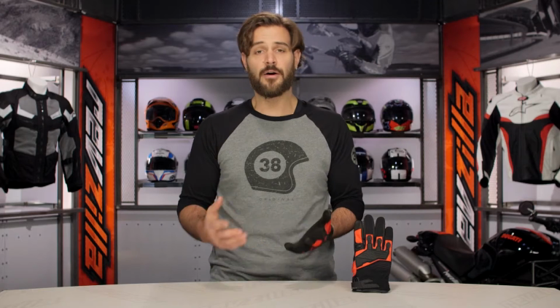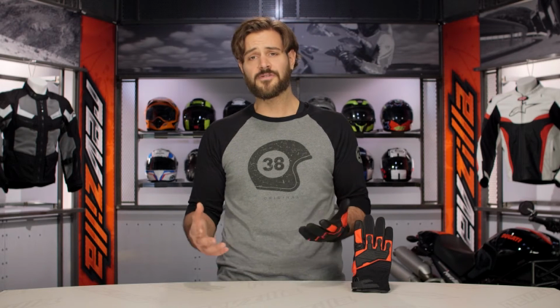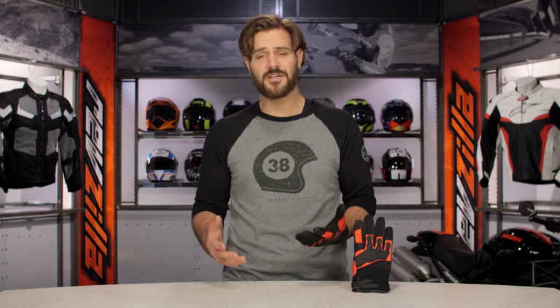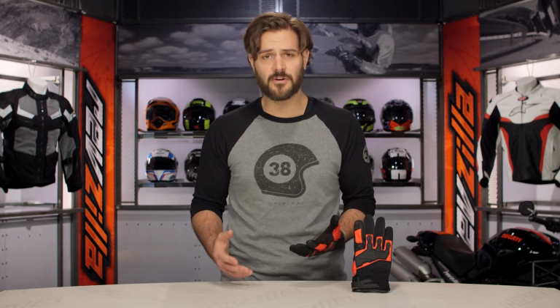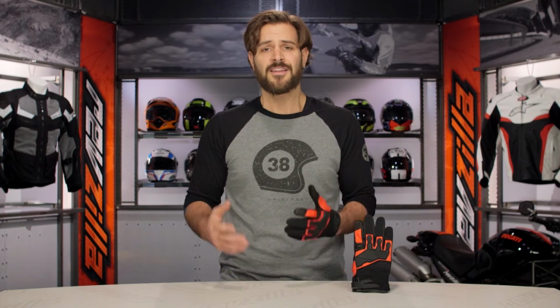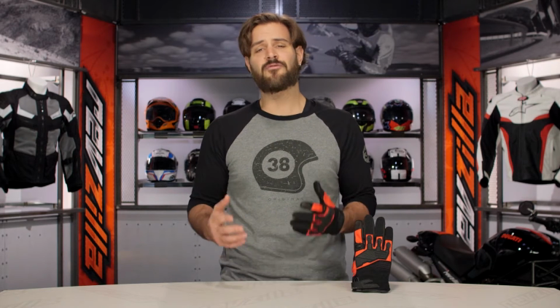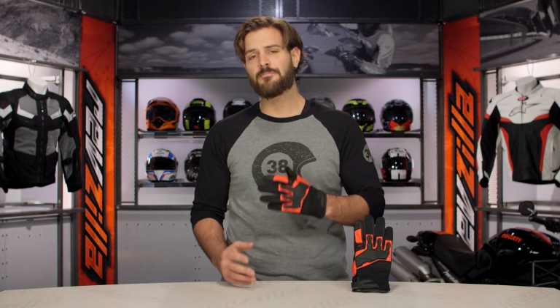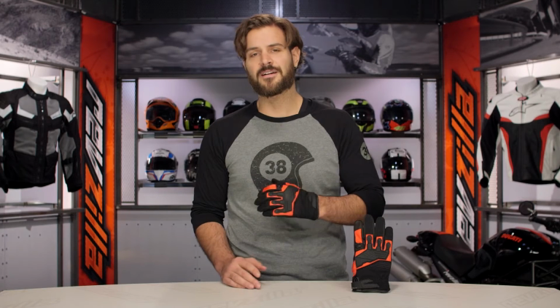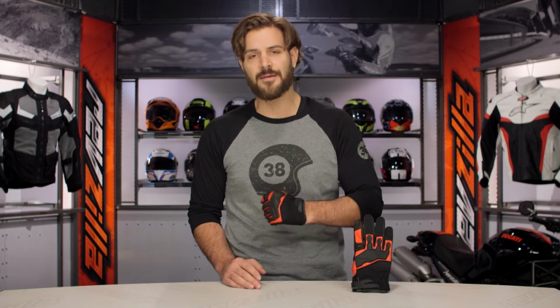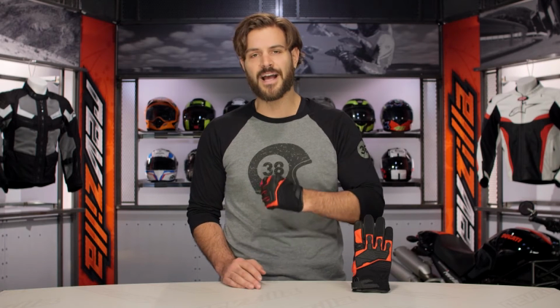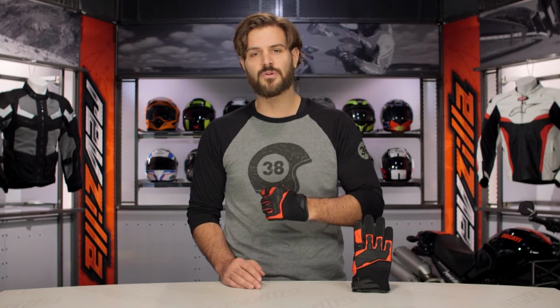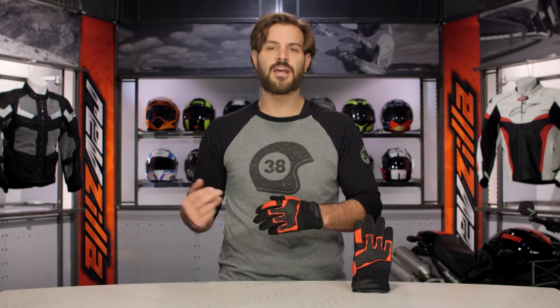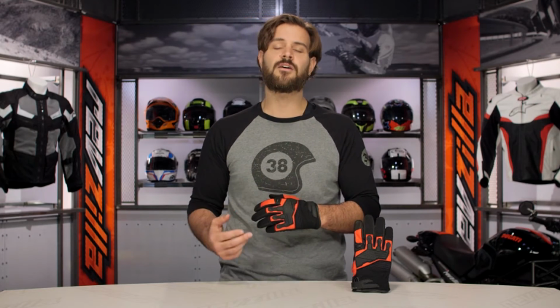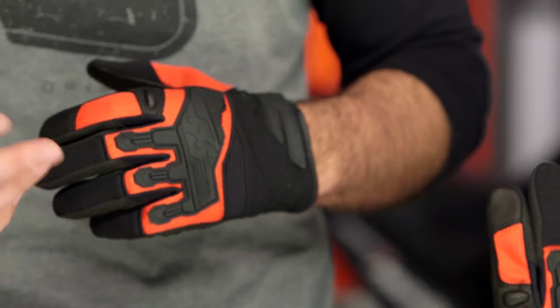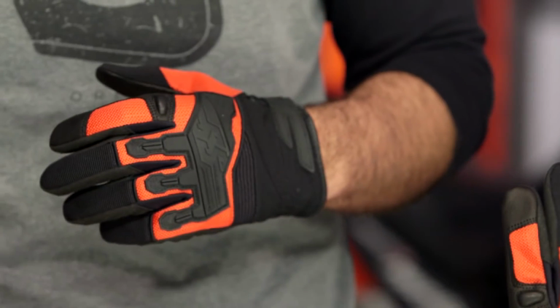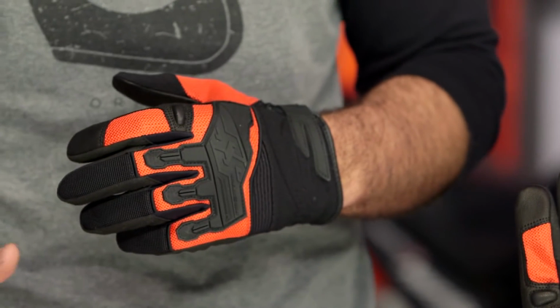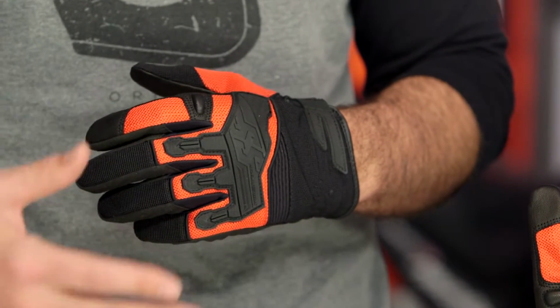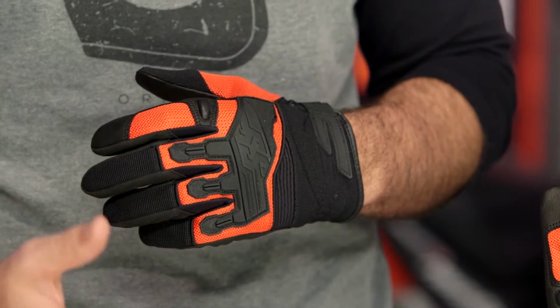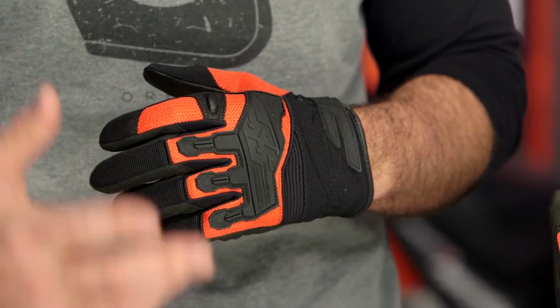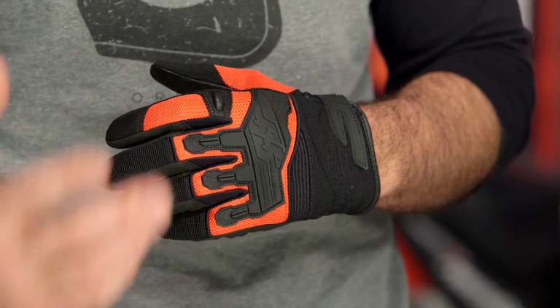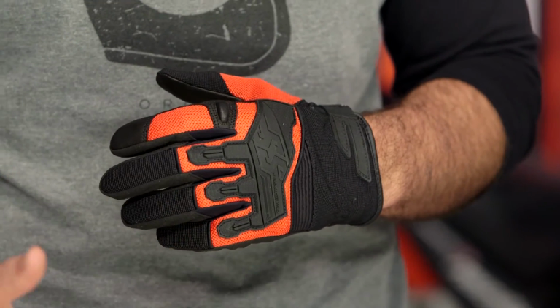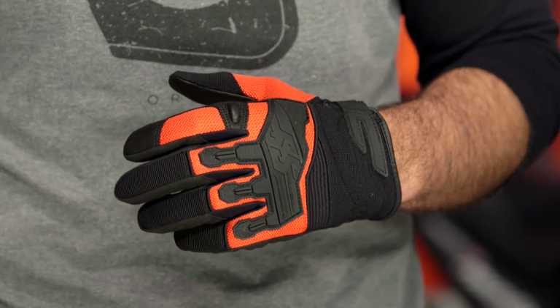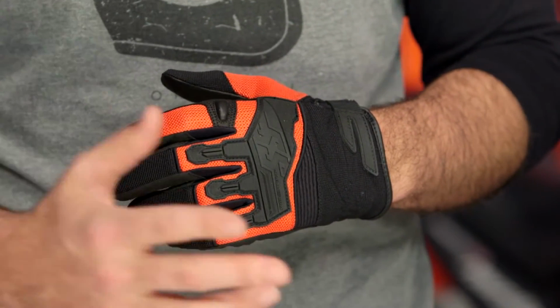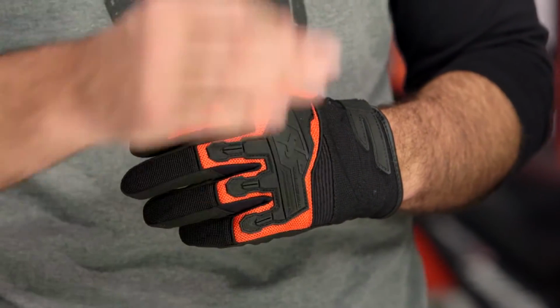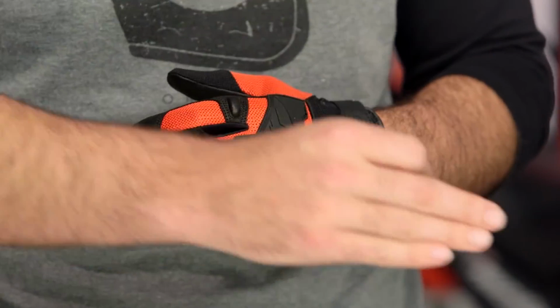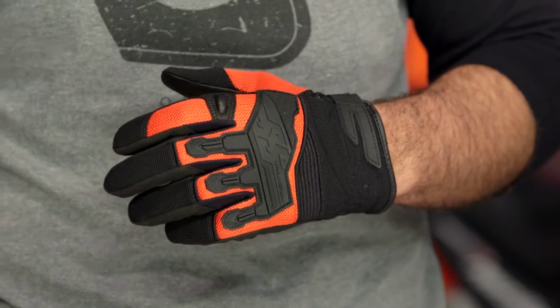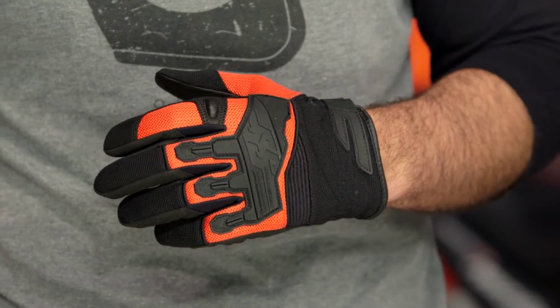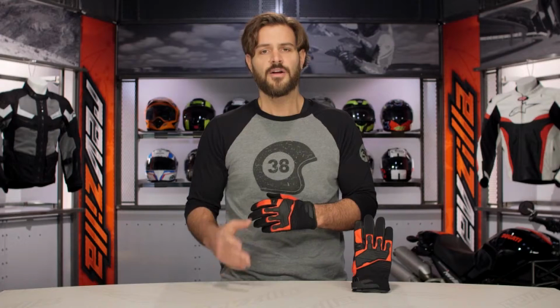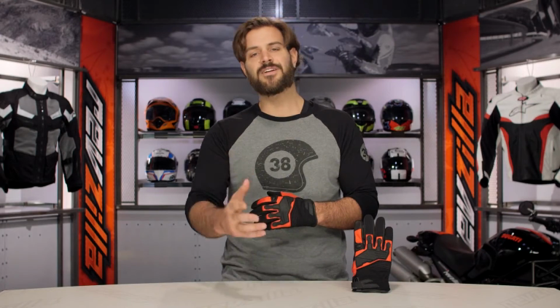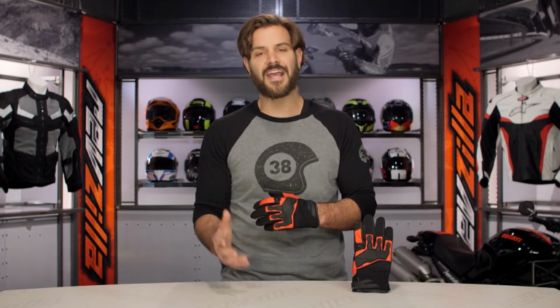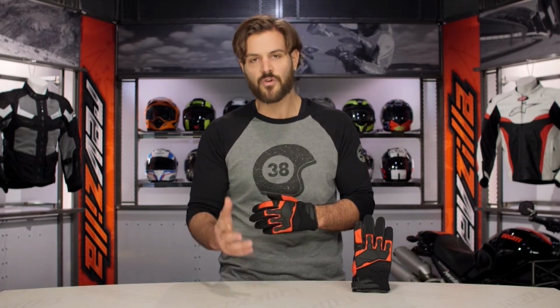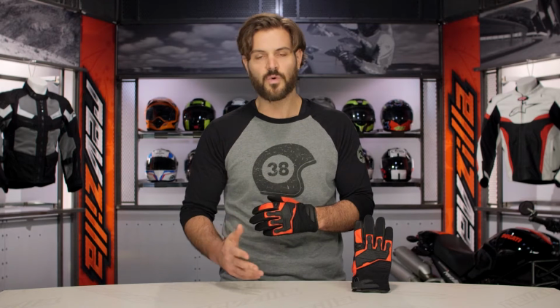As far as sizing is concerned, this is definitely going to be an American cut. I'm going to be an extra large in the Hammer Downs, the same way I would be with a glove from Klim or from Icon. Sizes are going to range from a small to a 2XL and there is a ladies version as well.